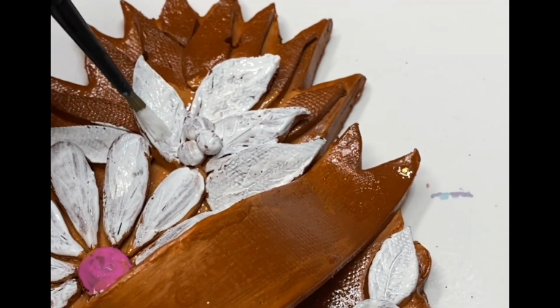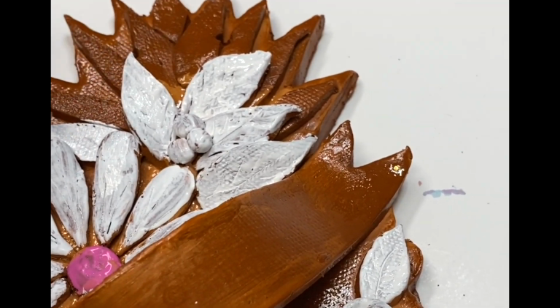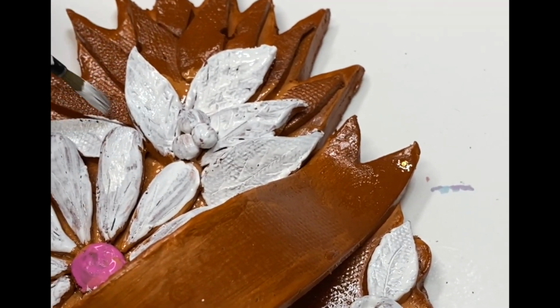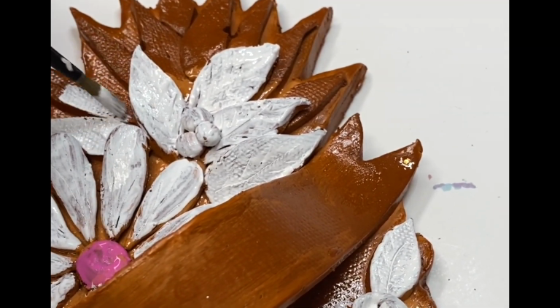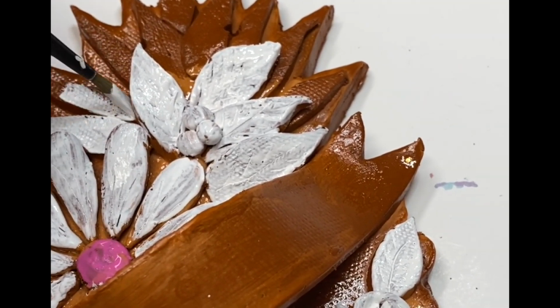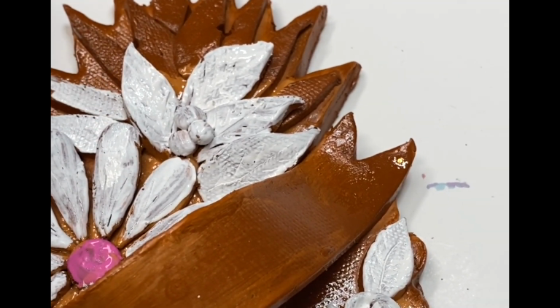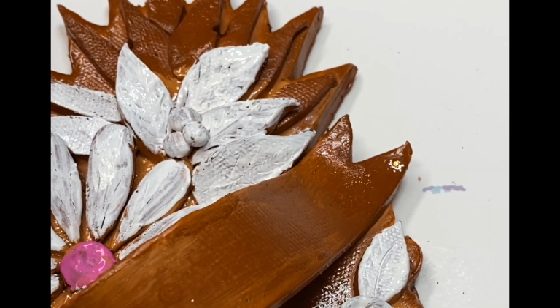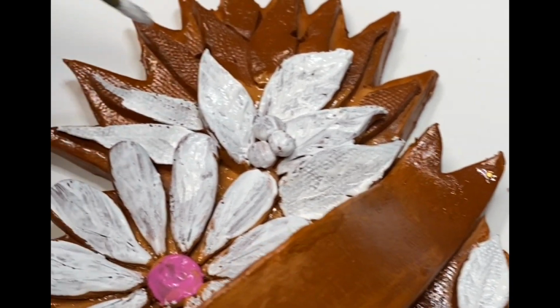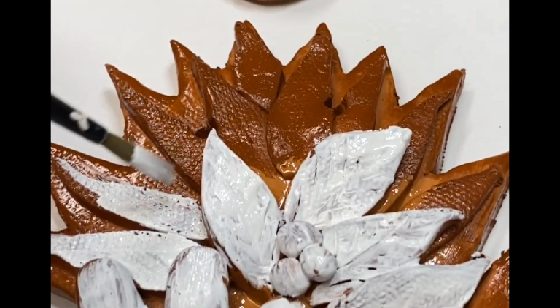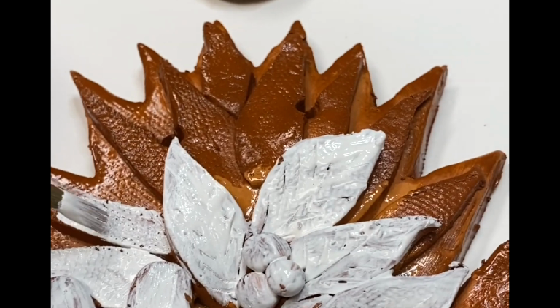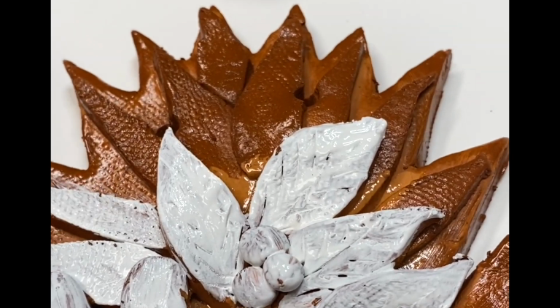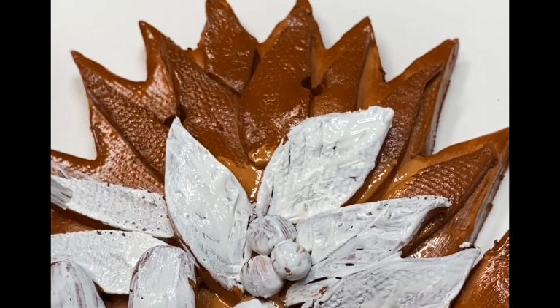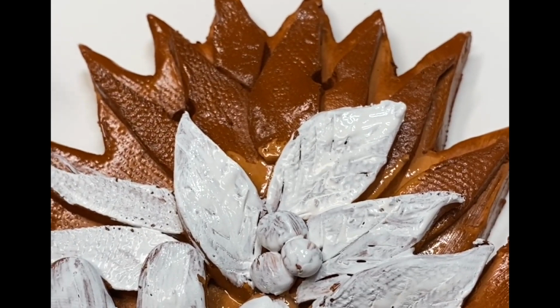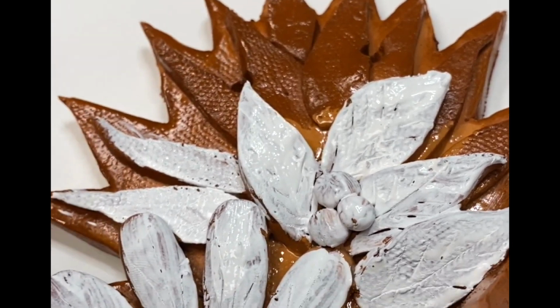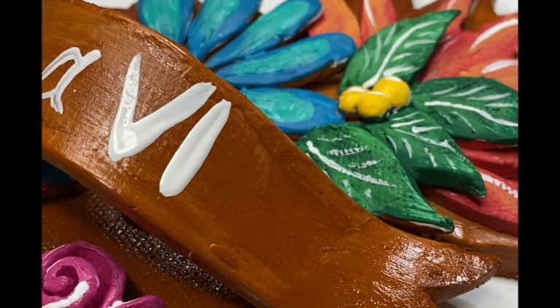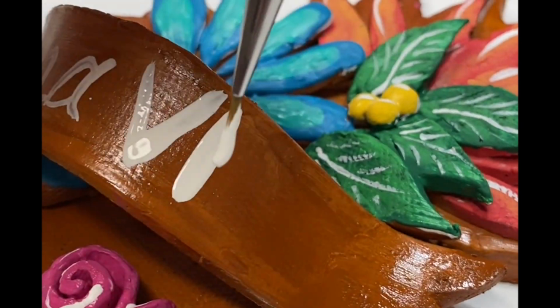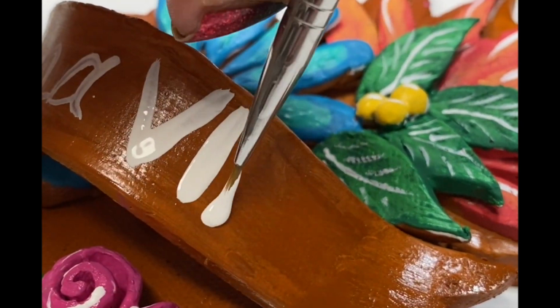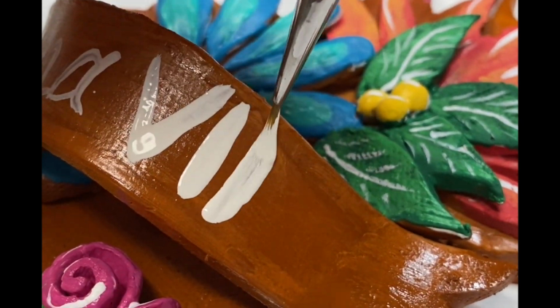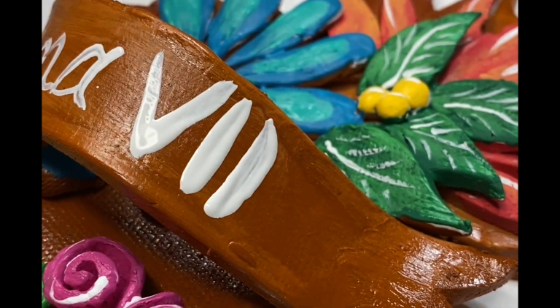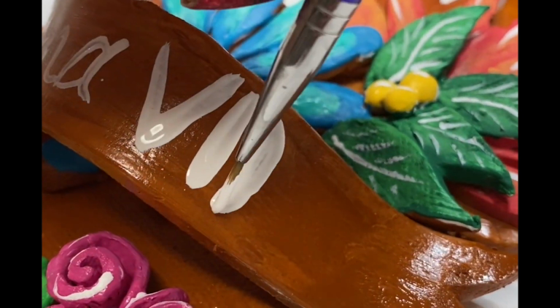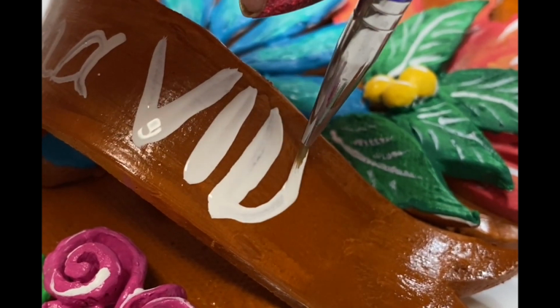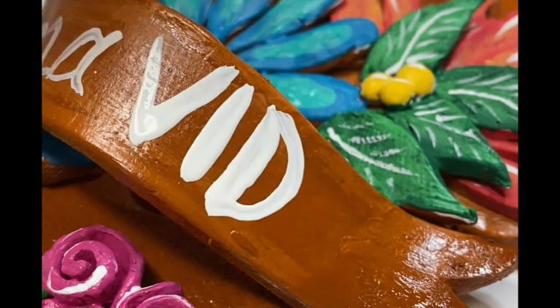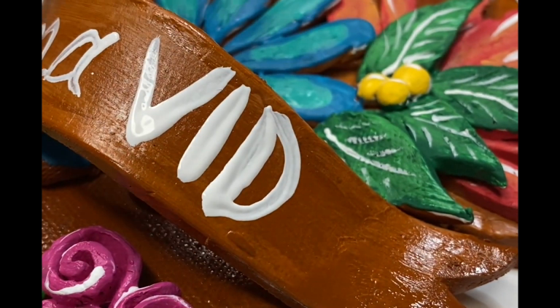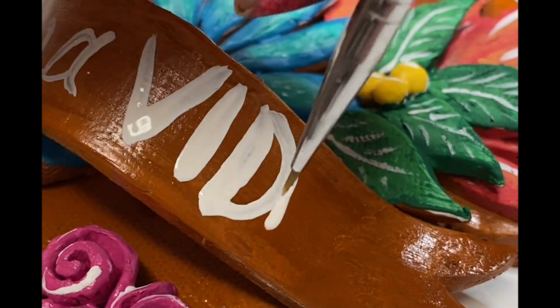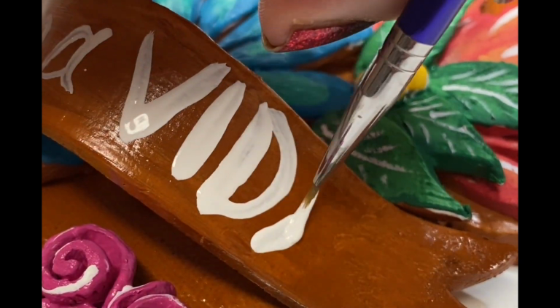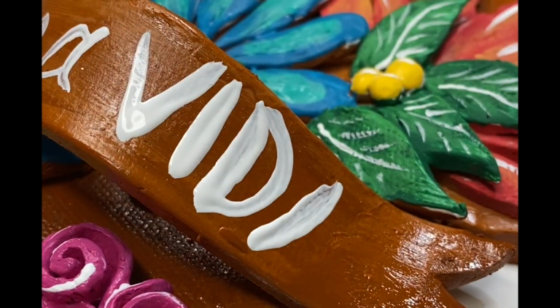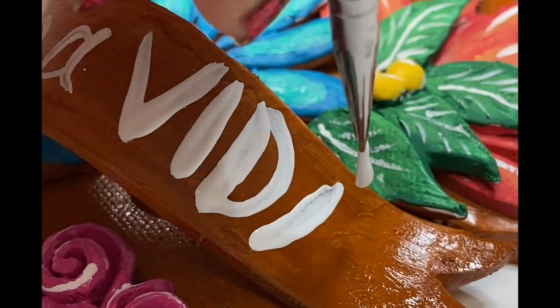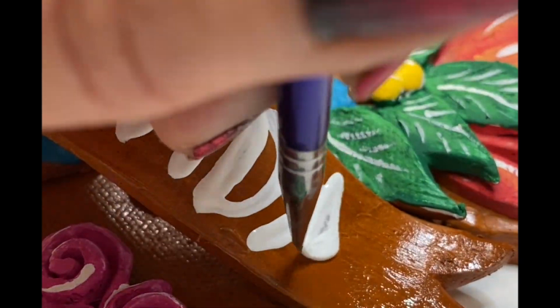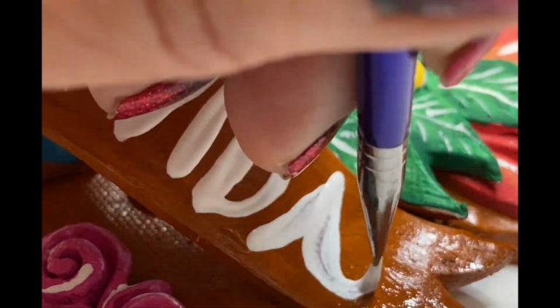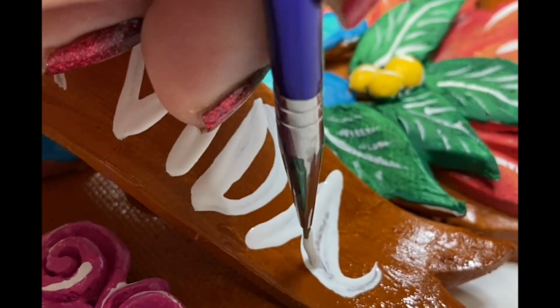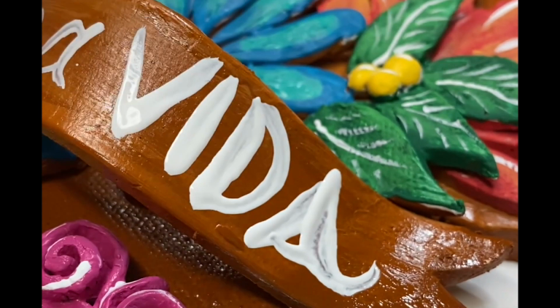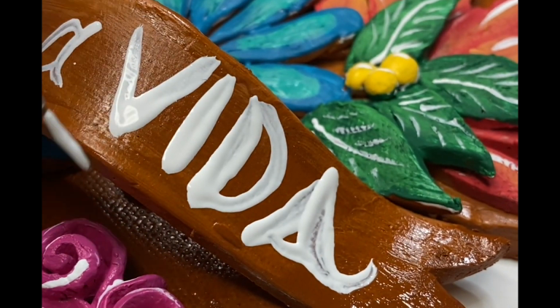If you choose to paint it, go ahead and add a base coat of white first. Let it dry, and then add your color. Once the white paint is dry, use a liner fine-tip brush and add some other details like lettering or highlights, whatever you'd like.